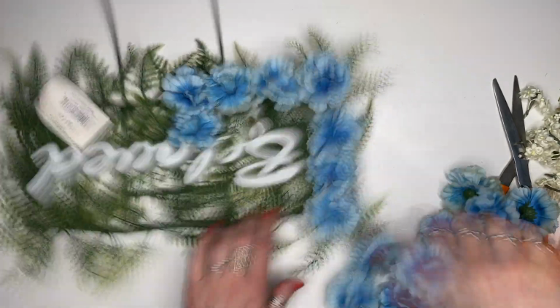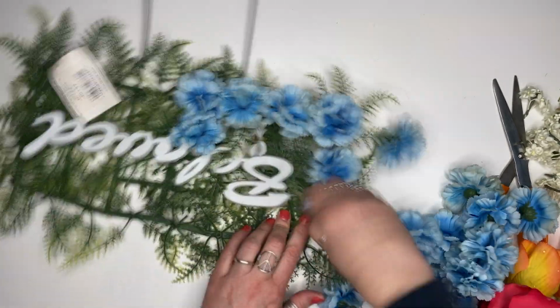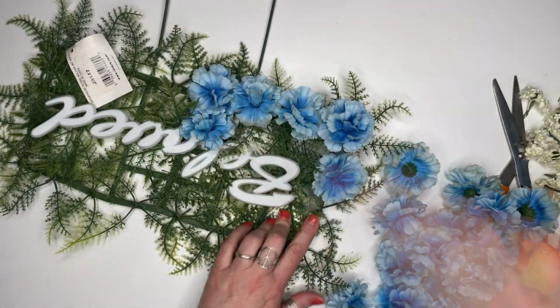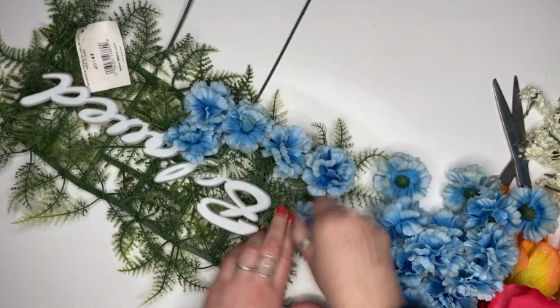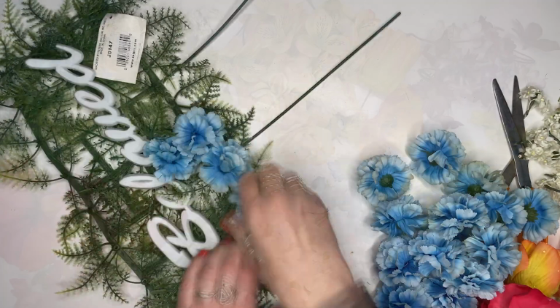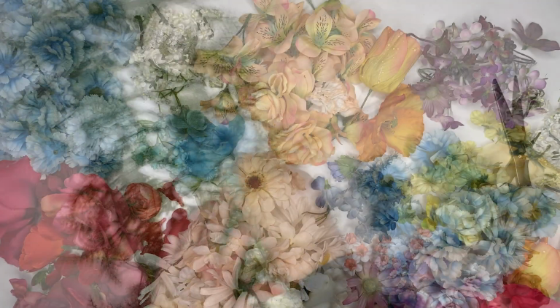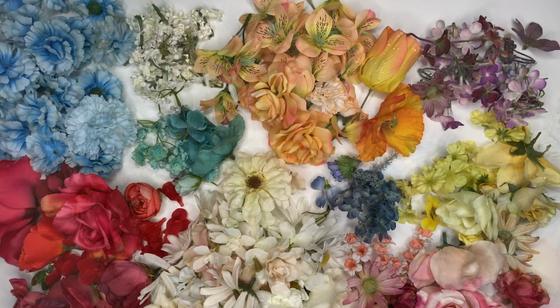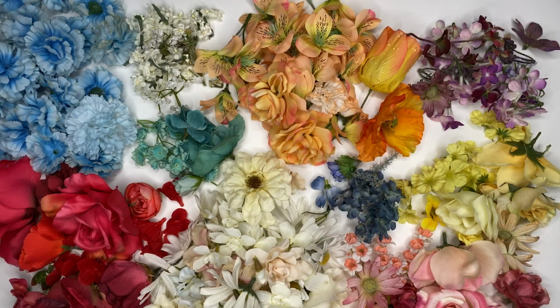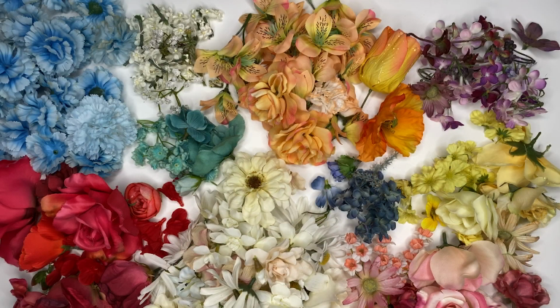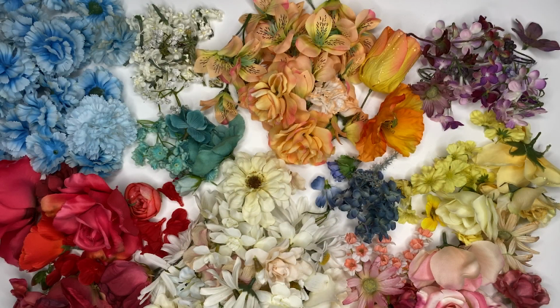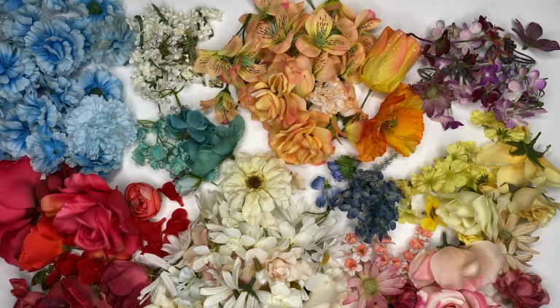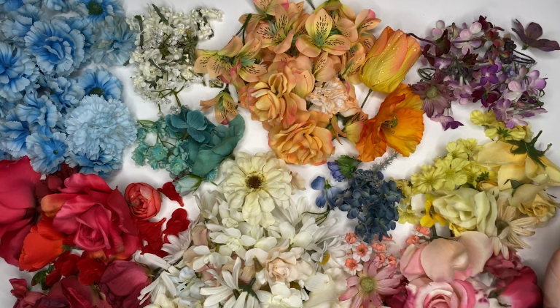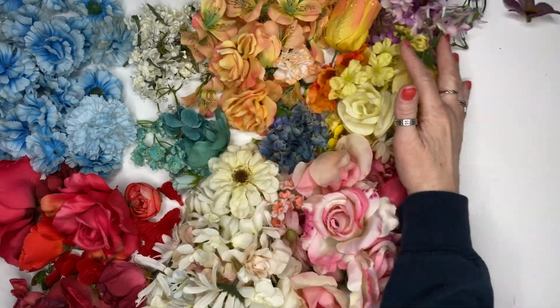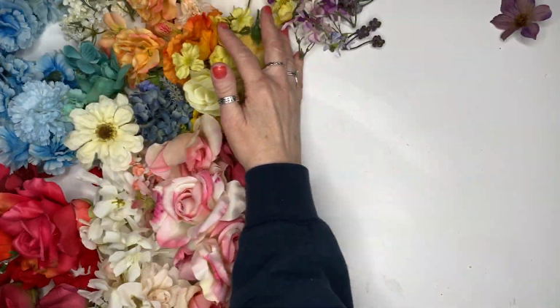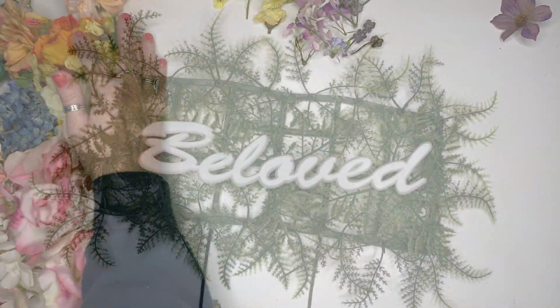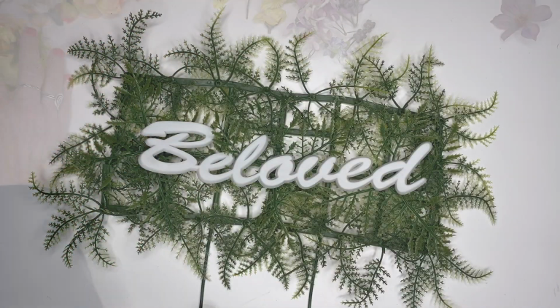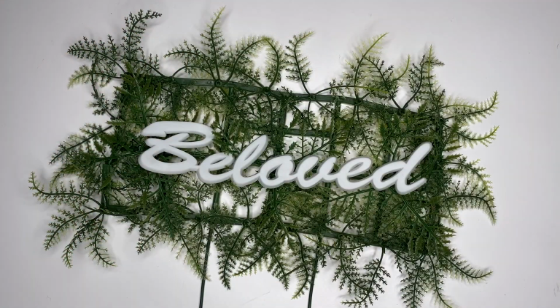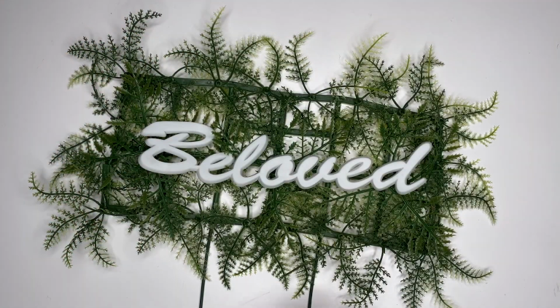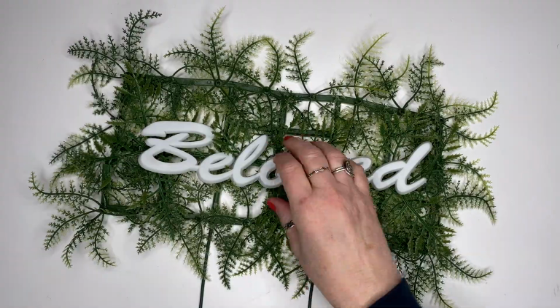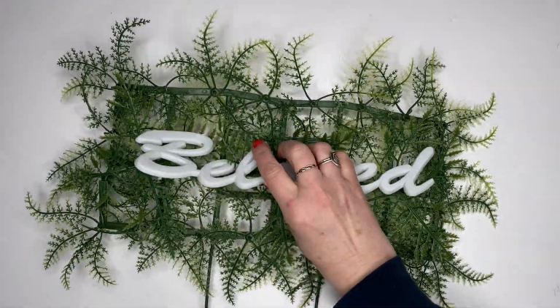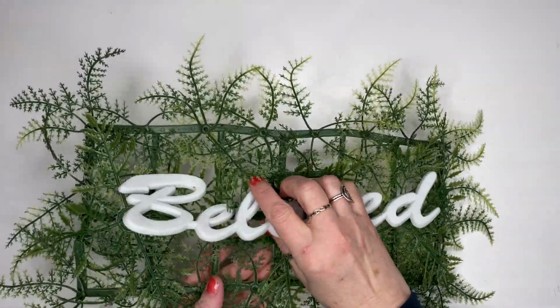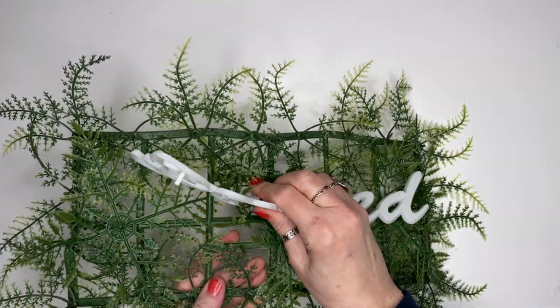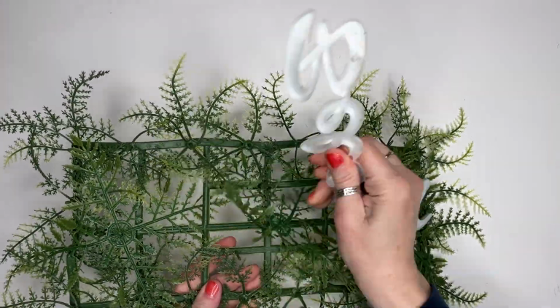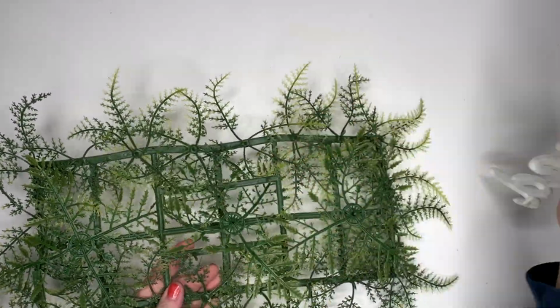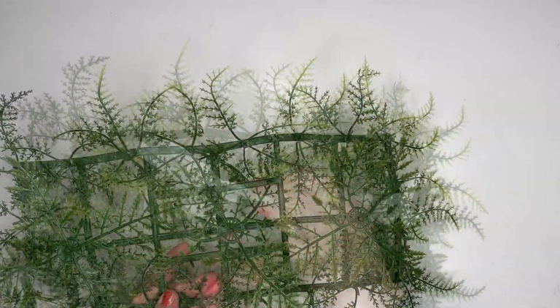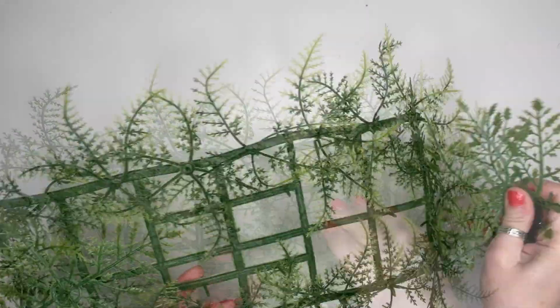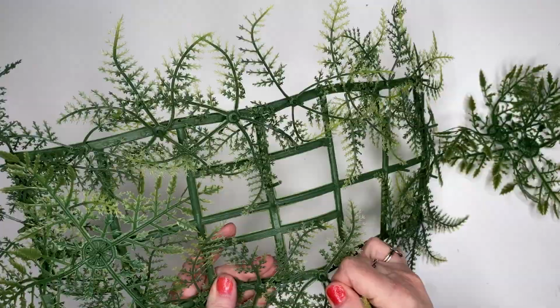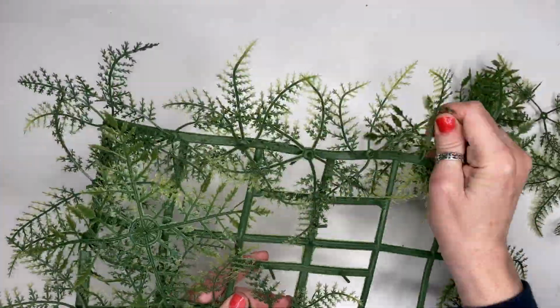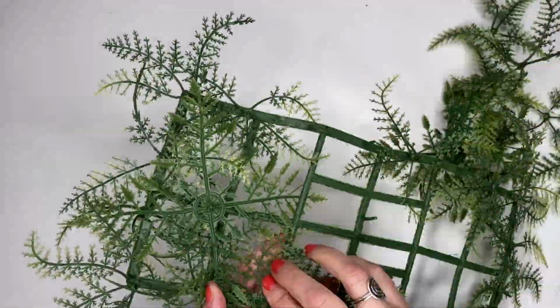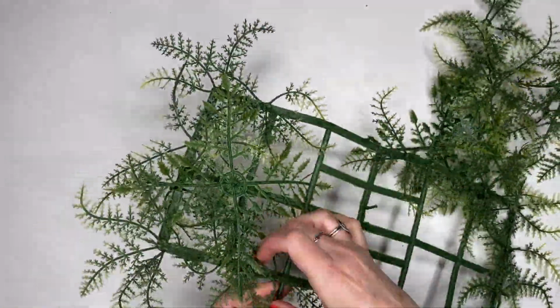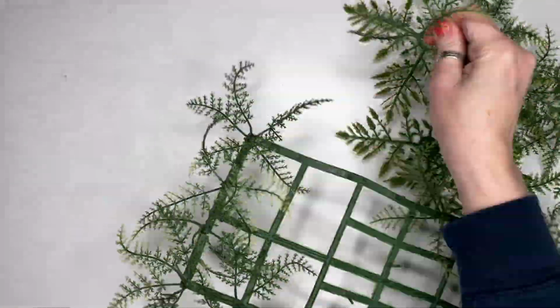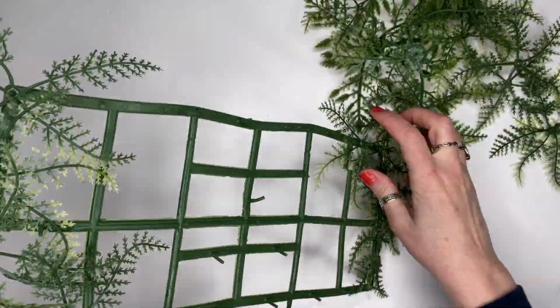I pulled and cut the flowers off their stems and organized them by color — it was so pretty. I didn't want this to go to waste, so I cut it up and kept the wire part for constructing the top arch.